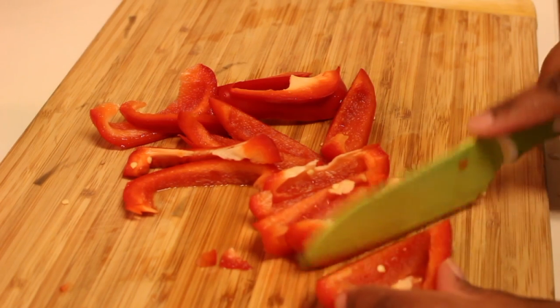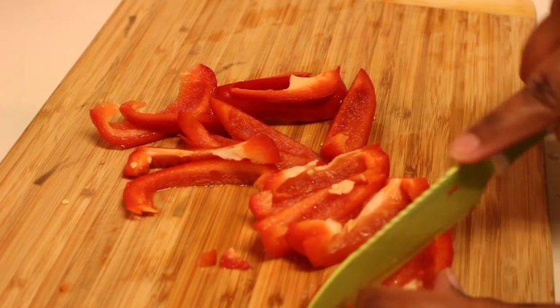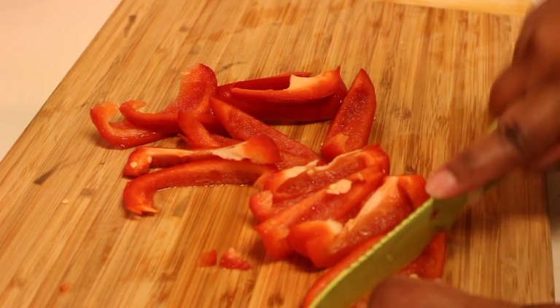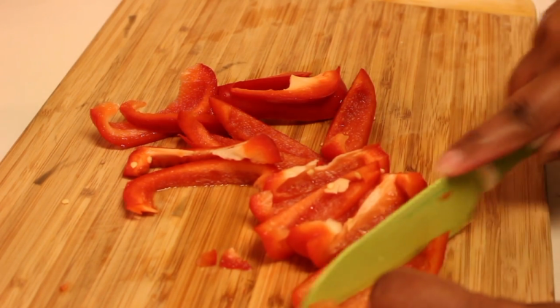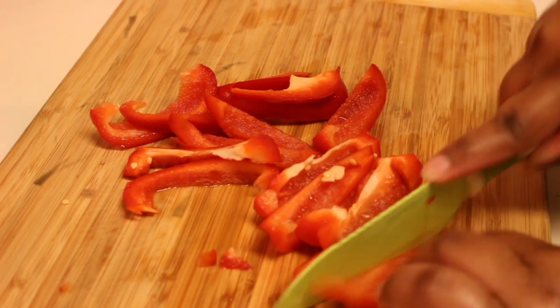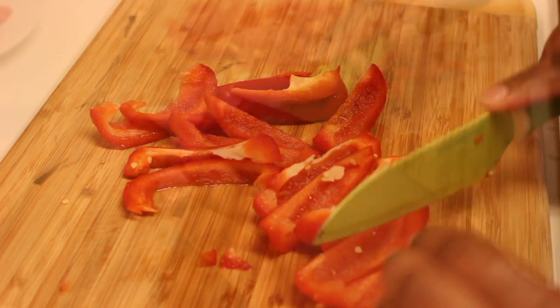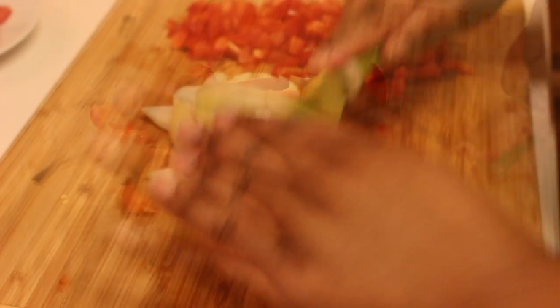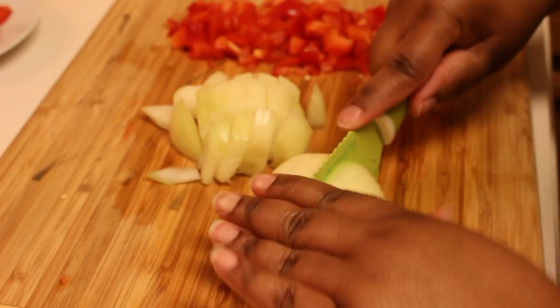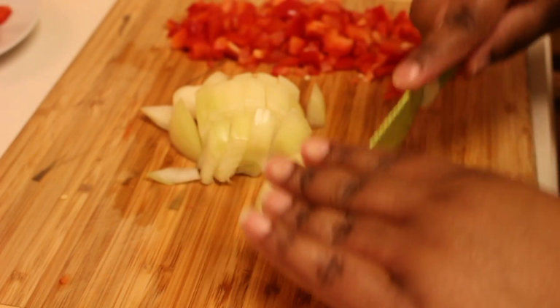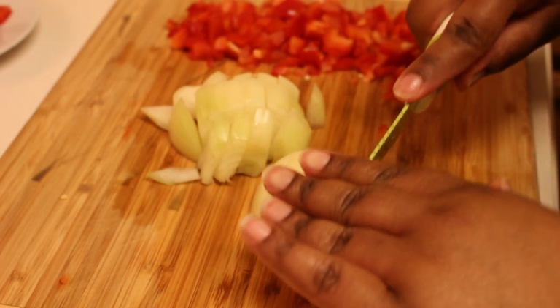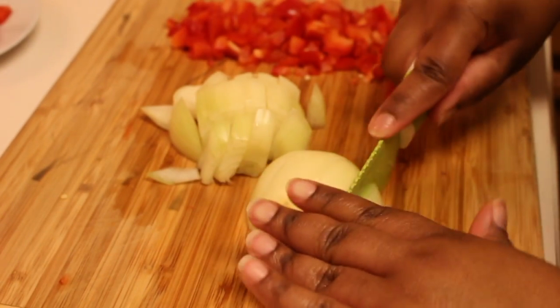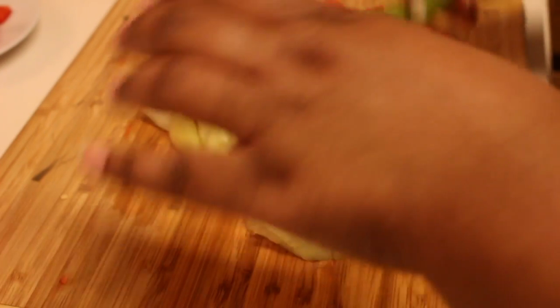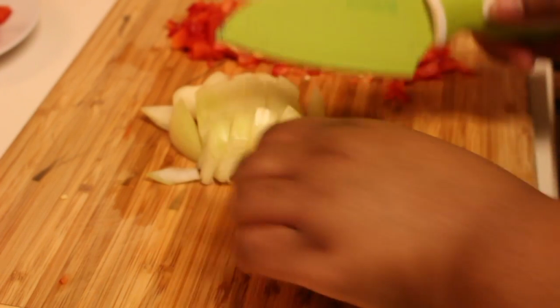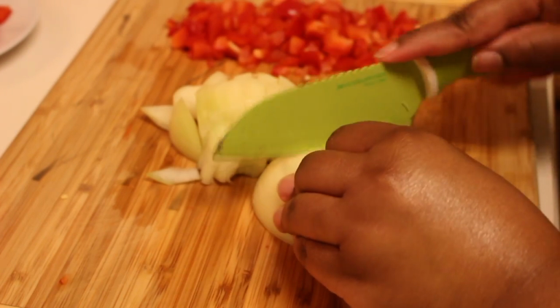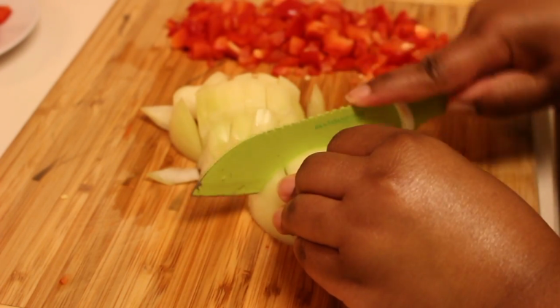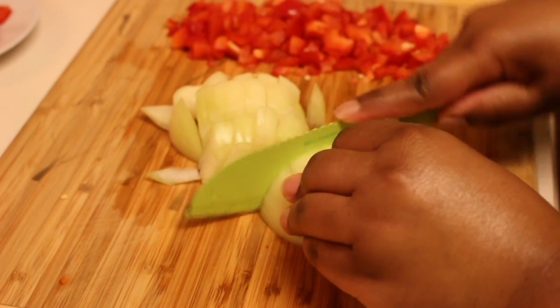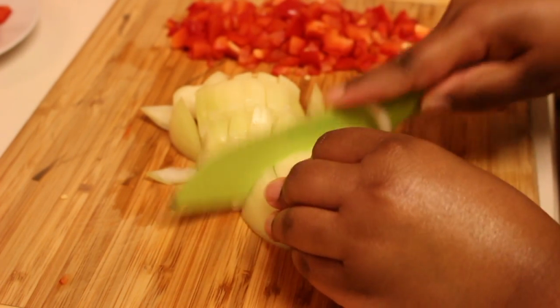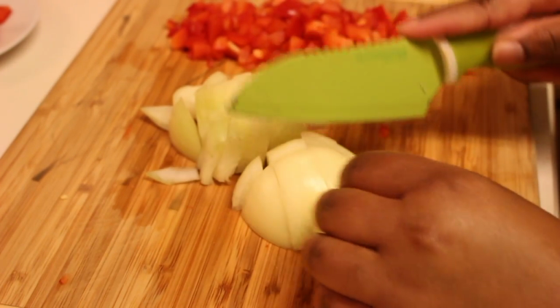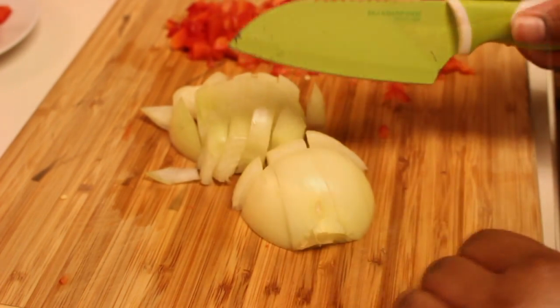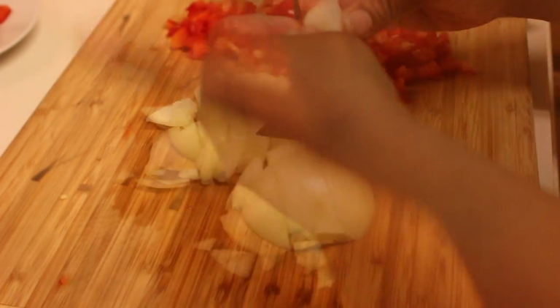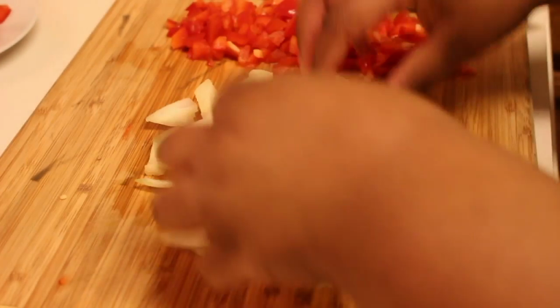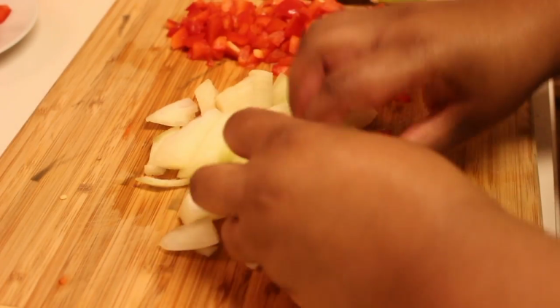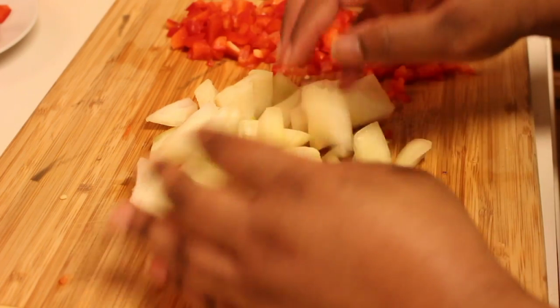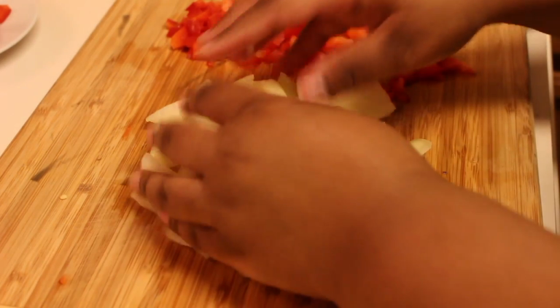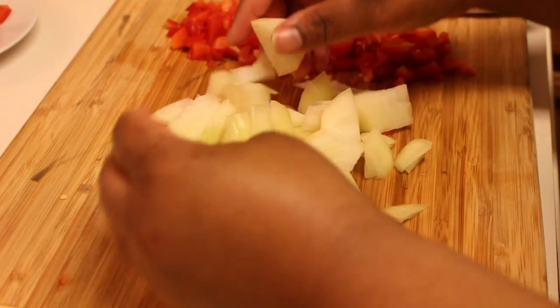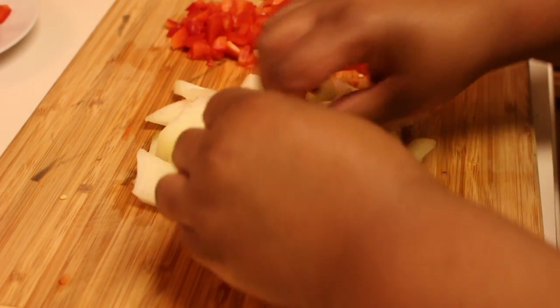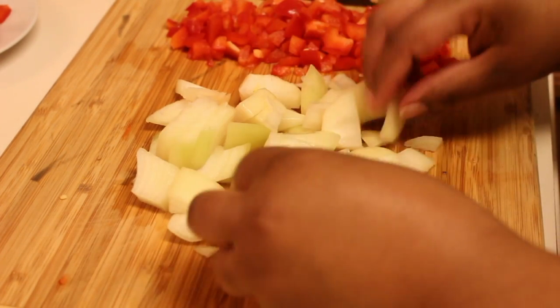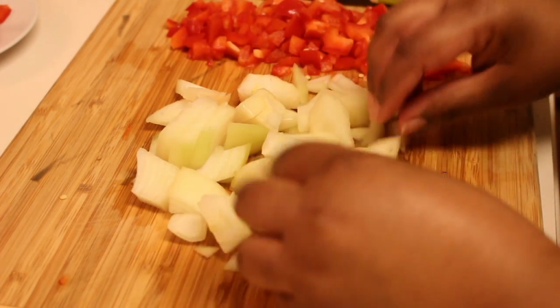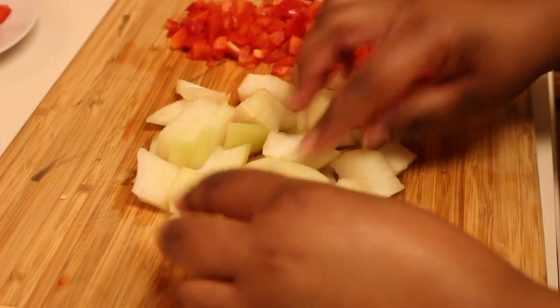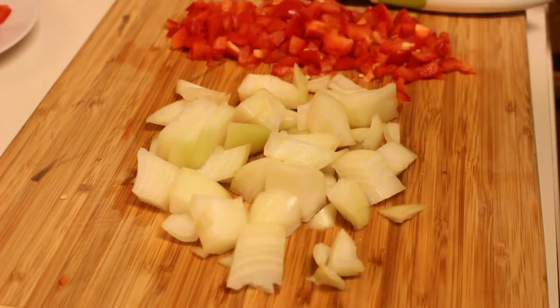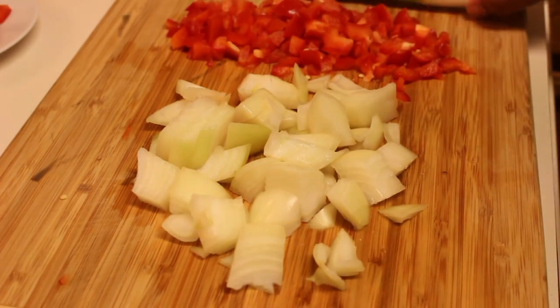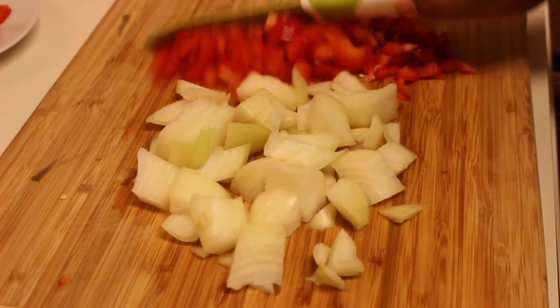Now I'm going to slice up my red bell pepper. I'm actually just going to dice it, and I'm also going to dice up some yellow onion. Once I'm done doing that, I'm going to set that to the side and then I'm going to grab my bacon ends.